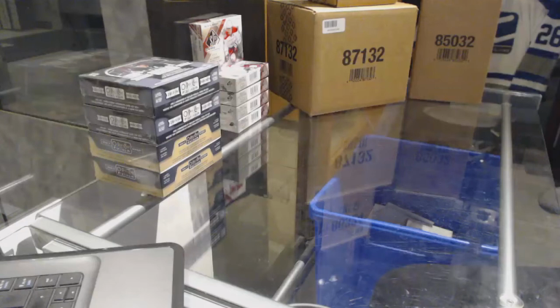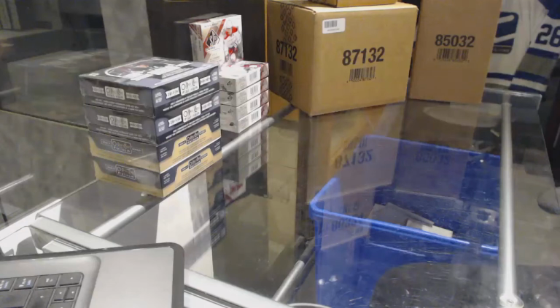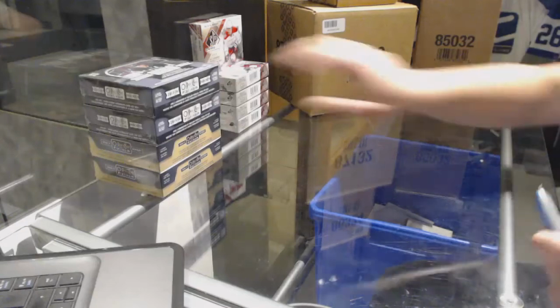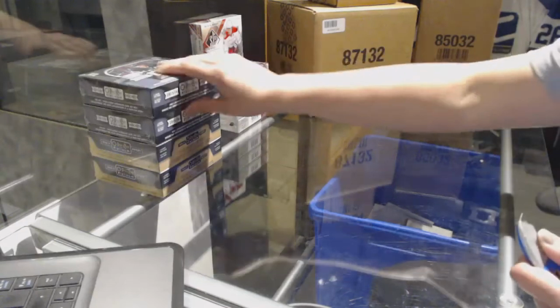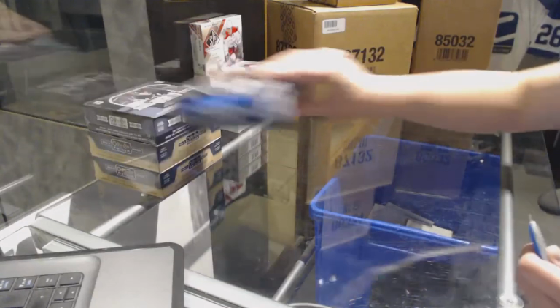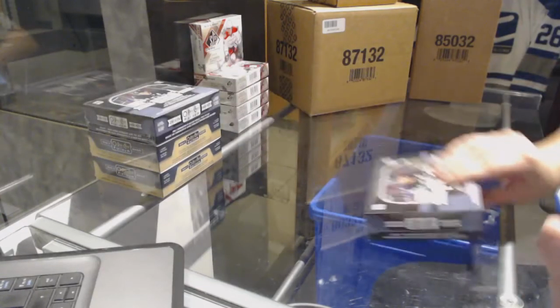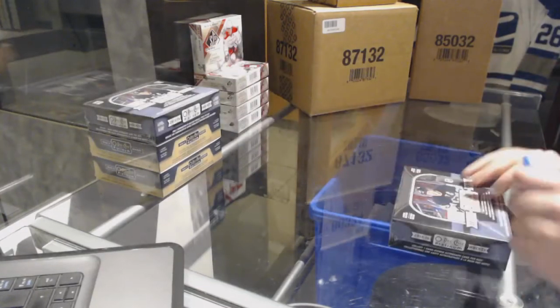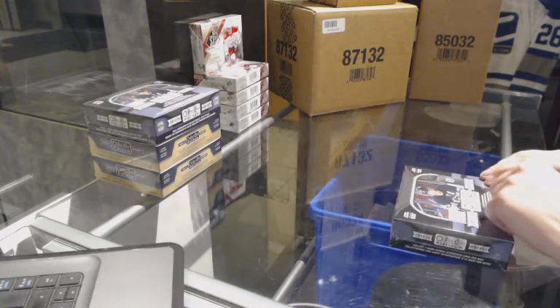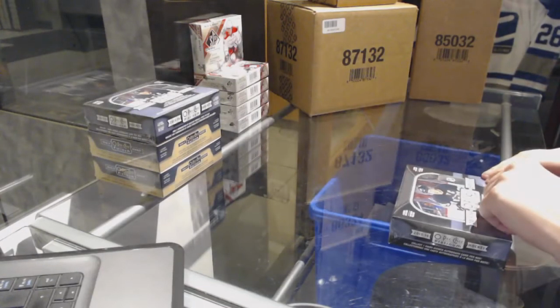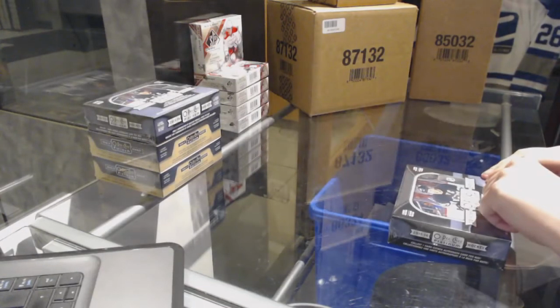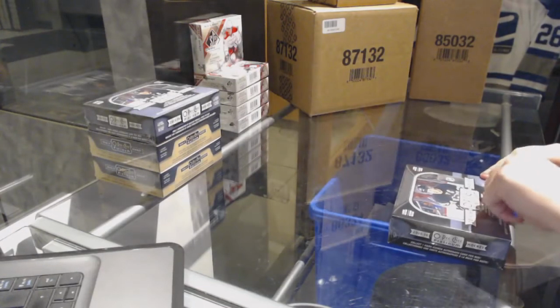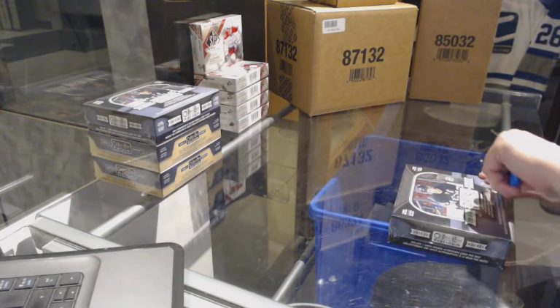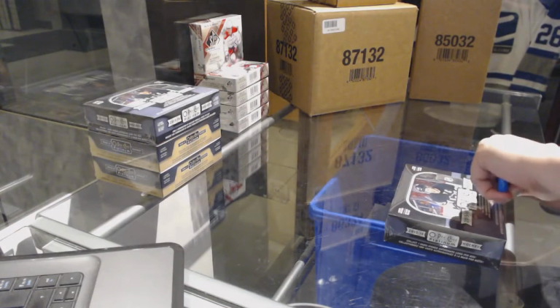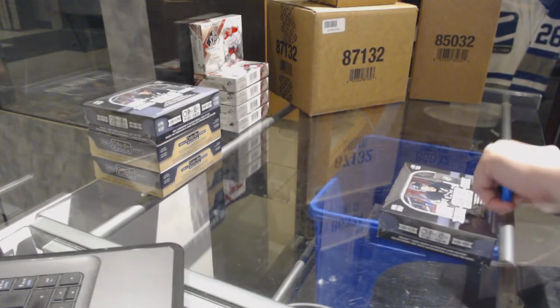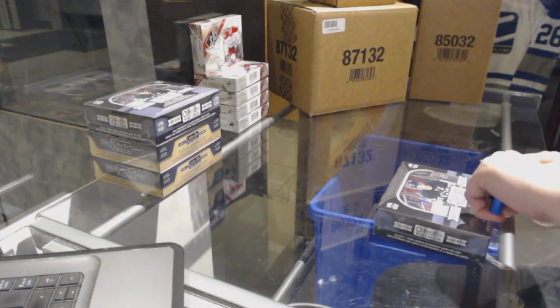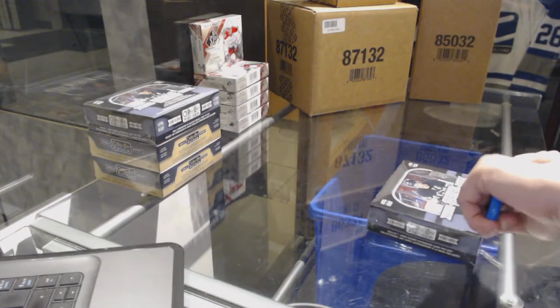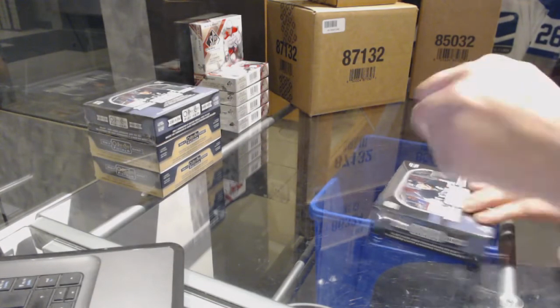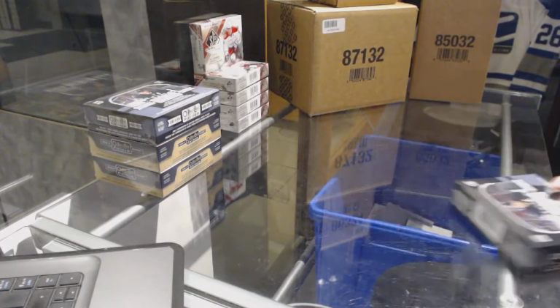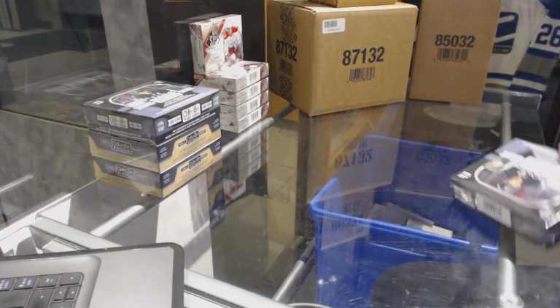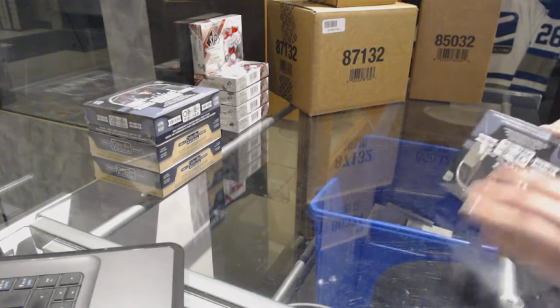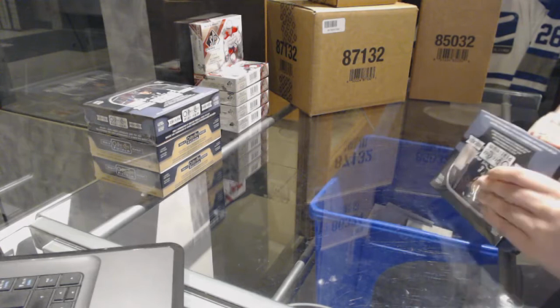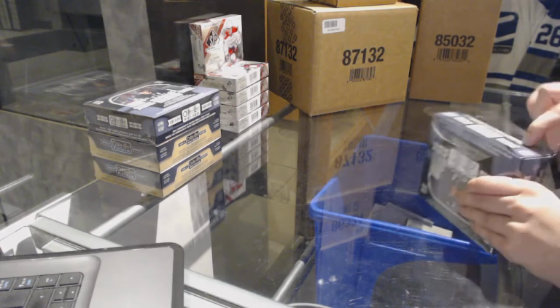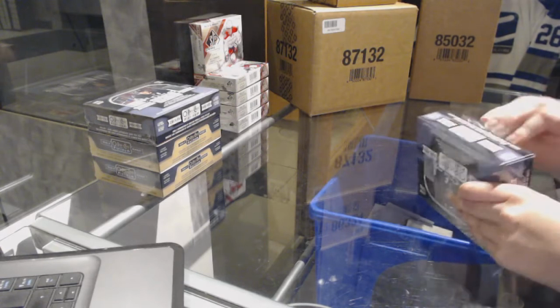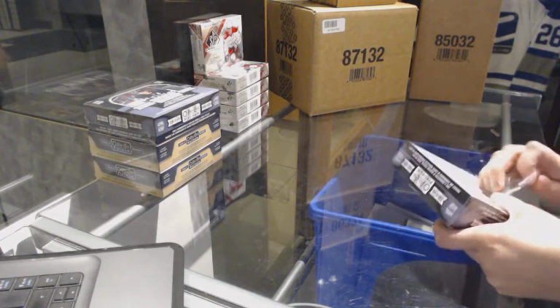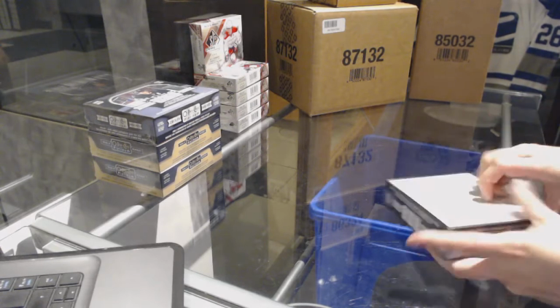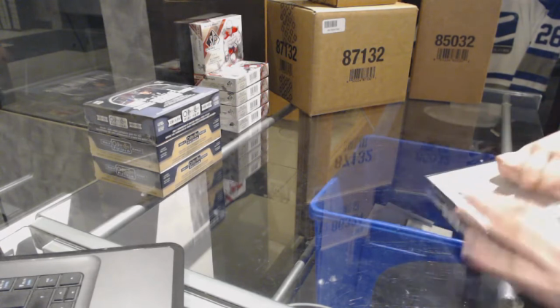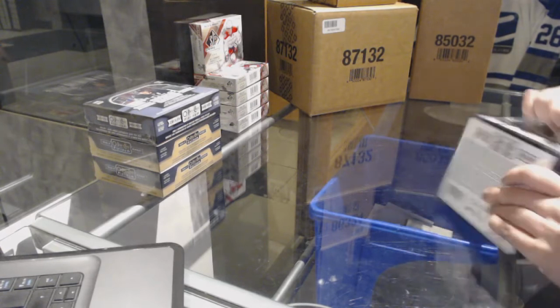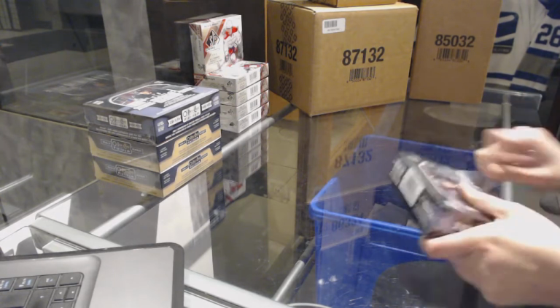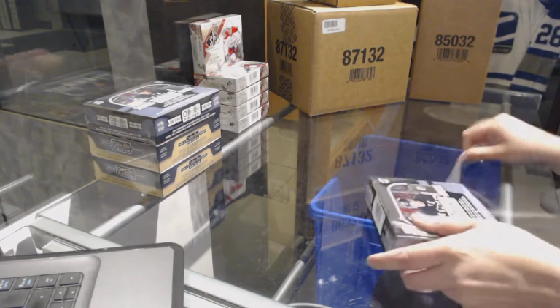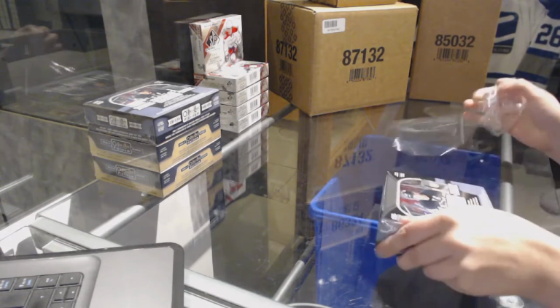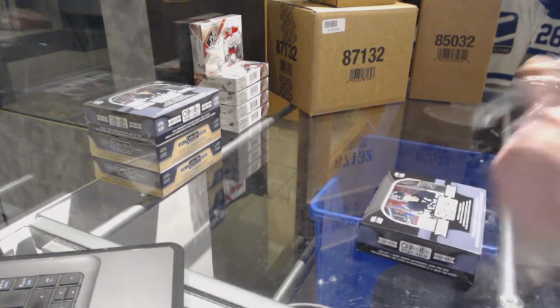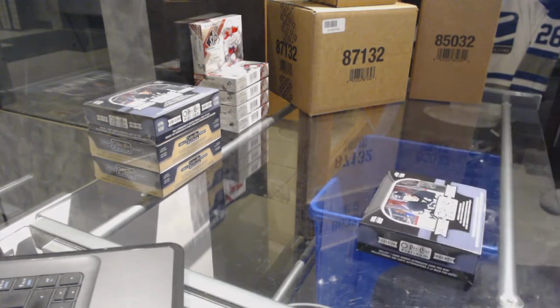Alright, this is the group break 7504. We've got two boxes of the 15-16 and two boxes of the 16-17 OPG Platinum.